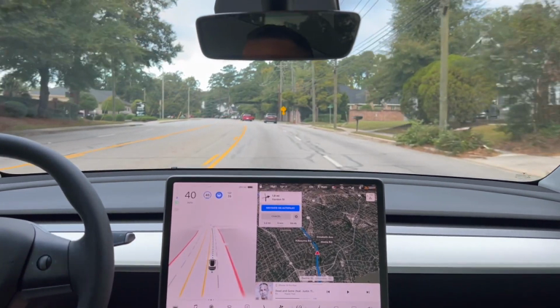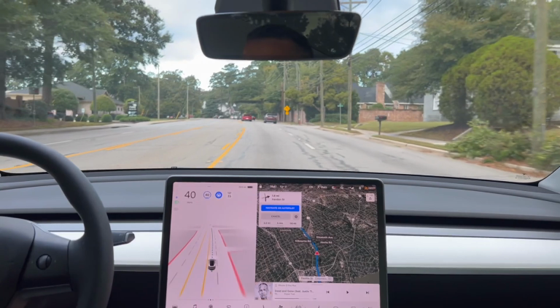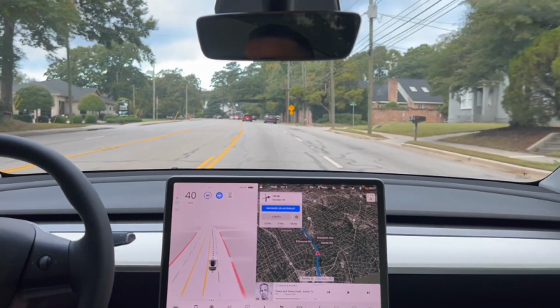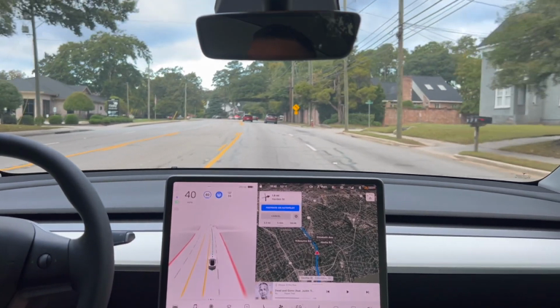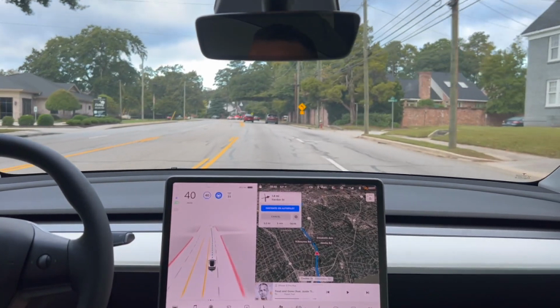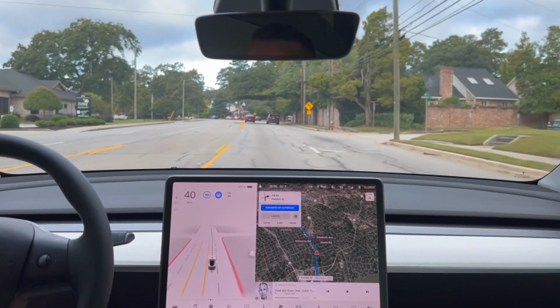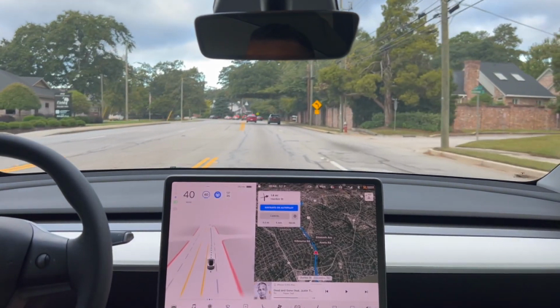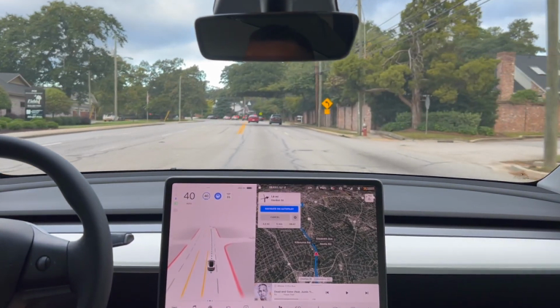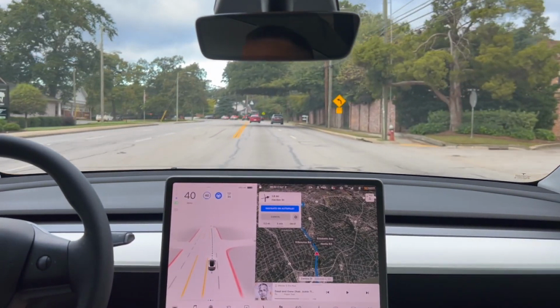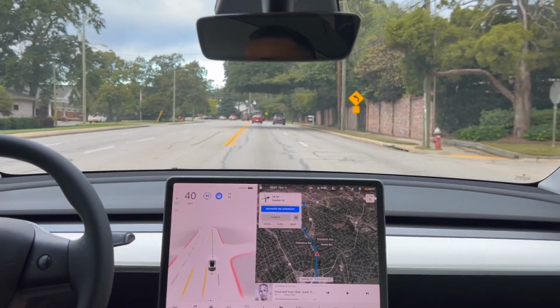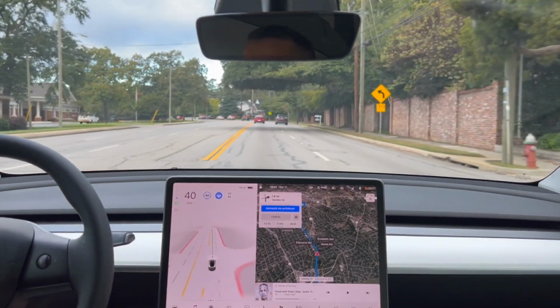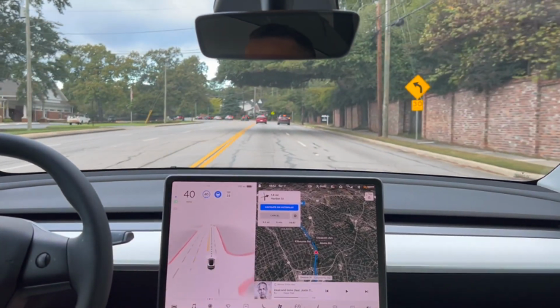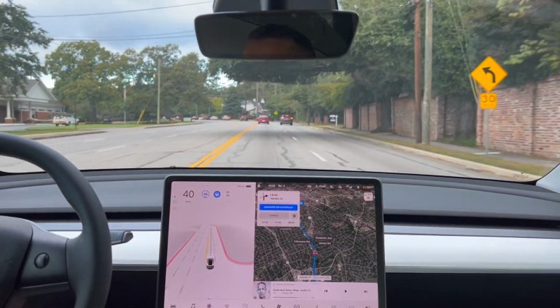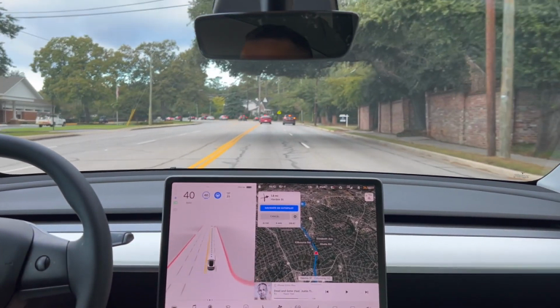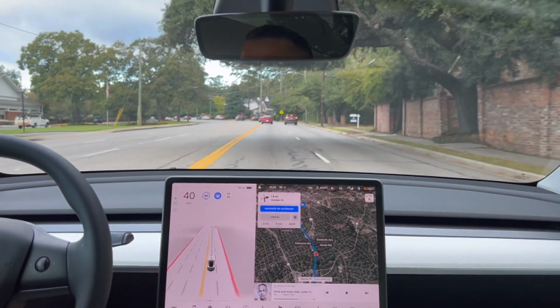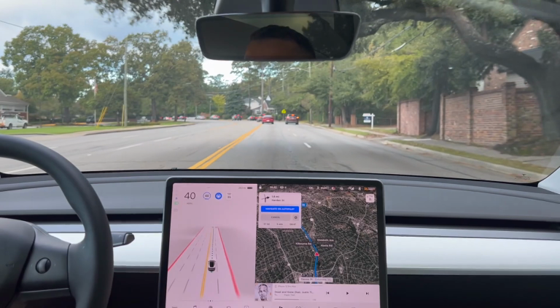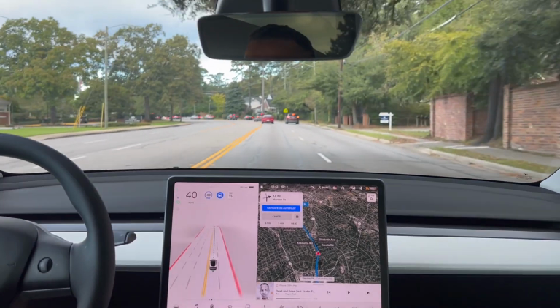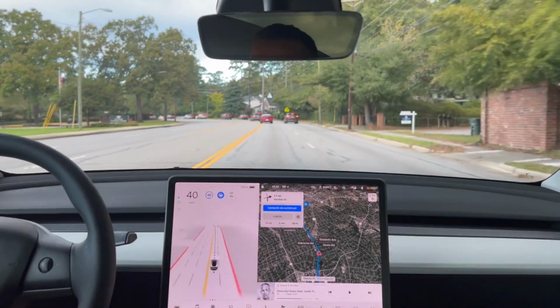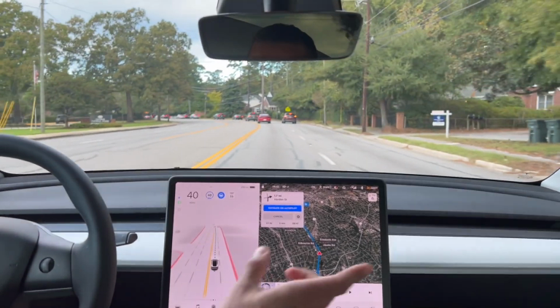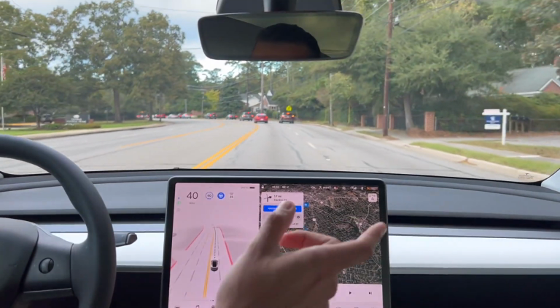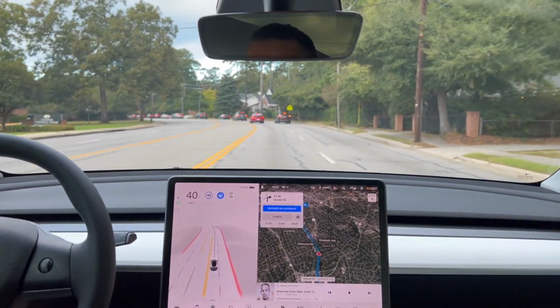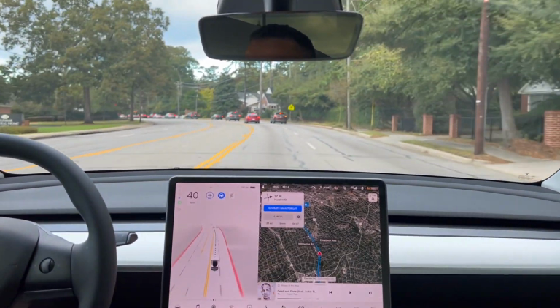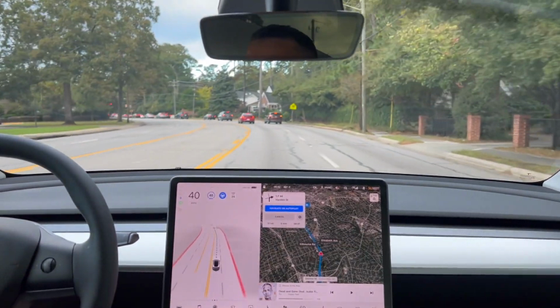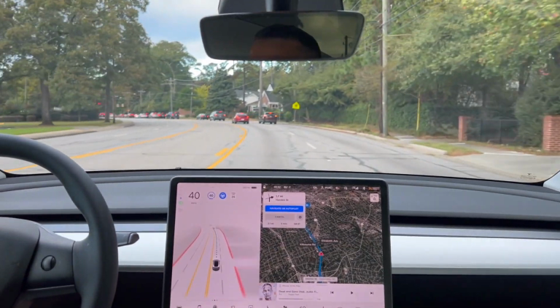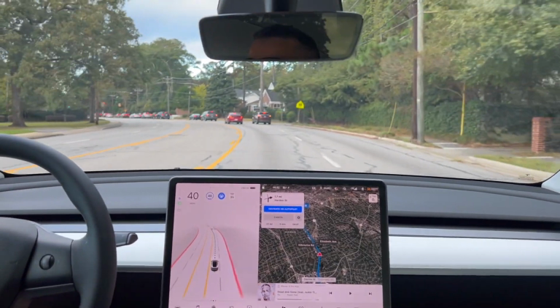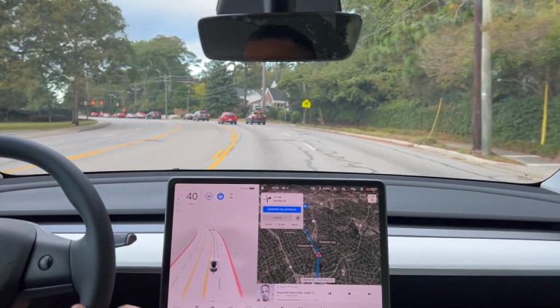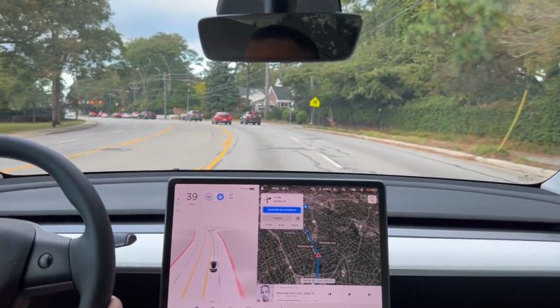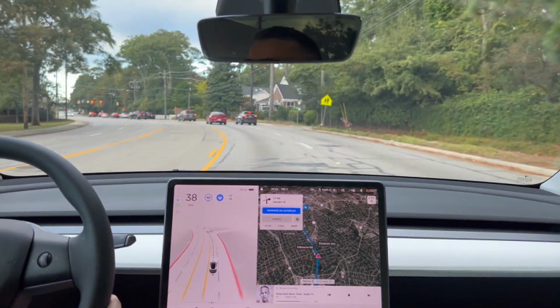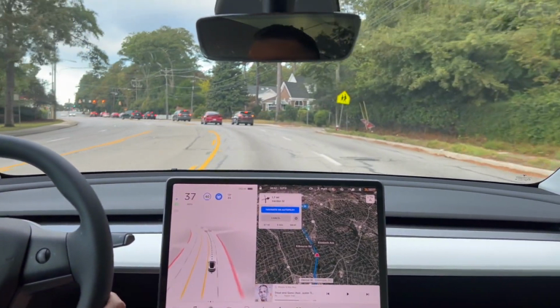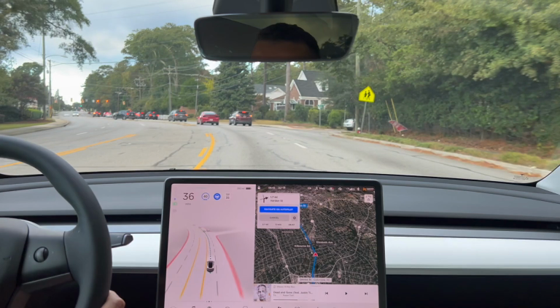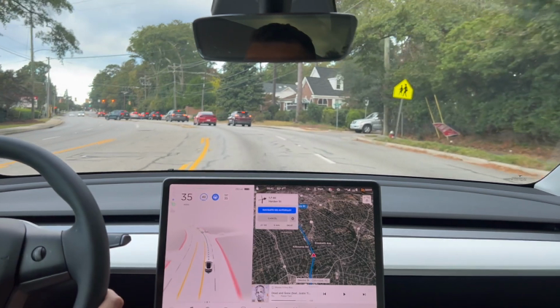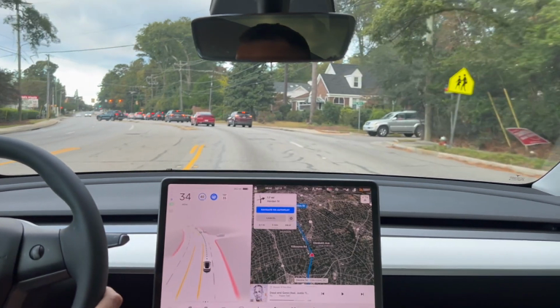This should be an interesting test though, because normally there are sometimes a lot of cars parked off to the side of the street here, so that'll be something to keep in mind.